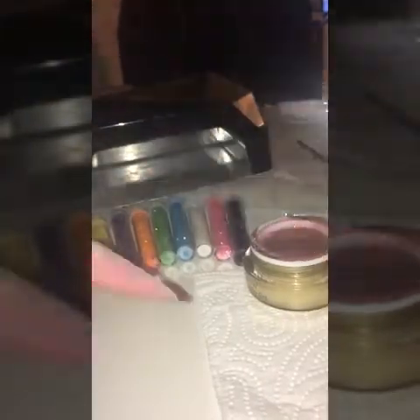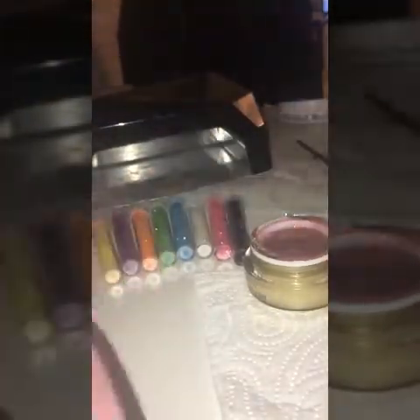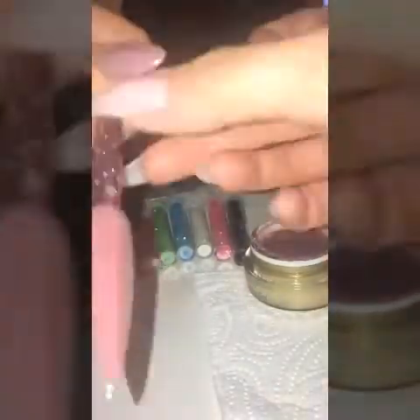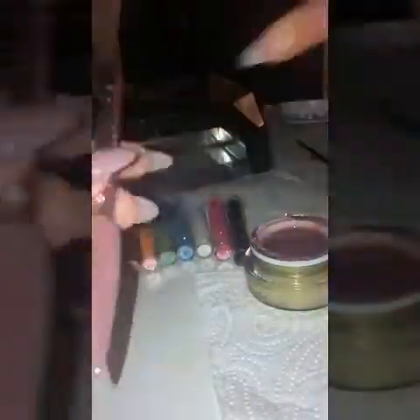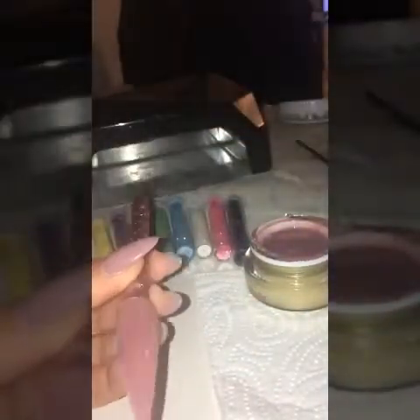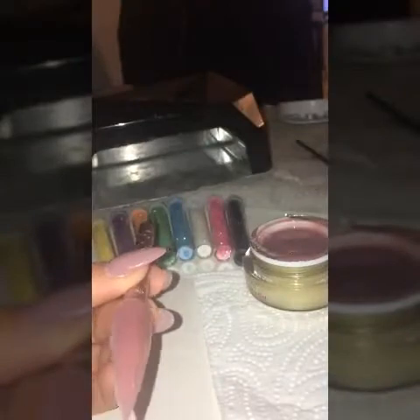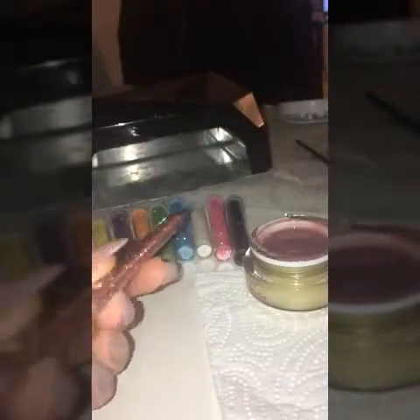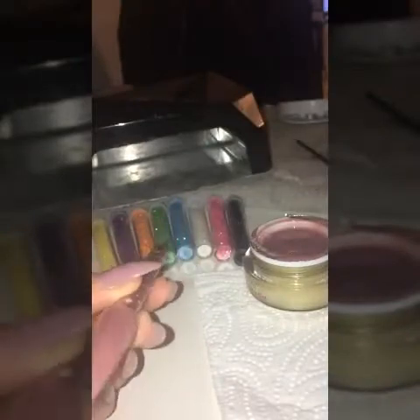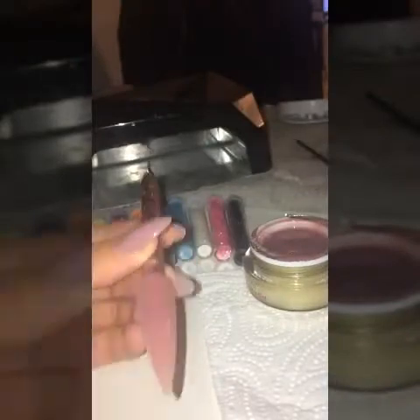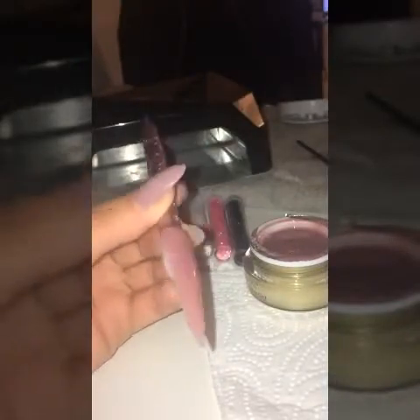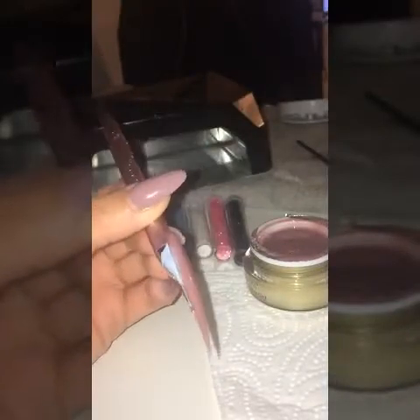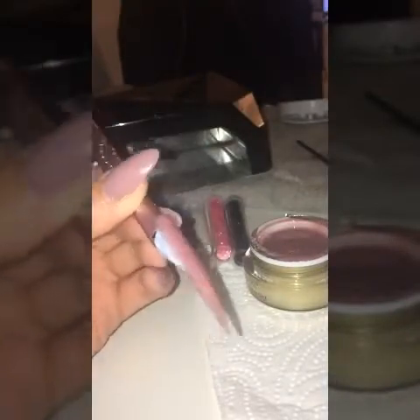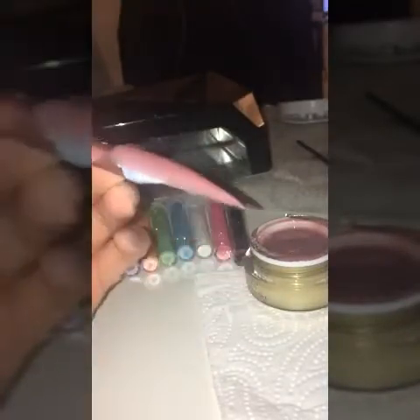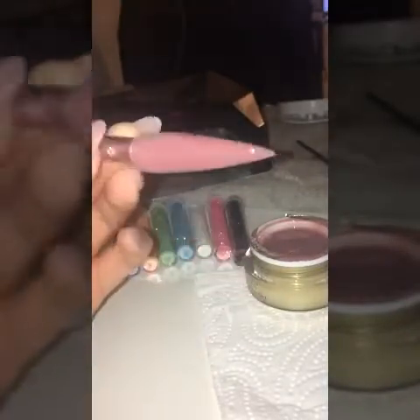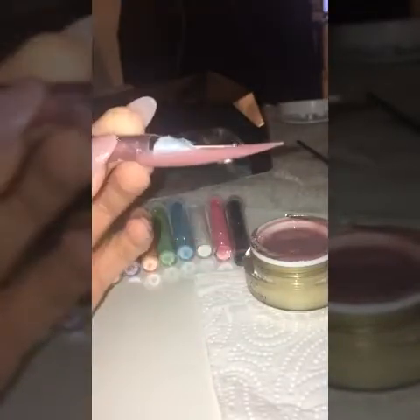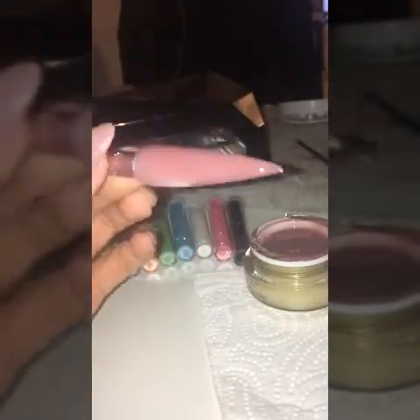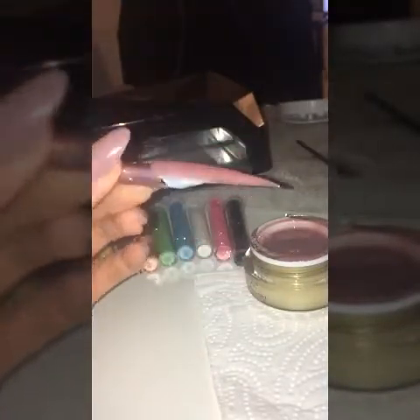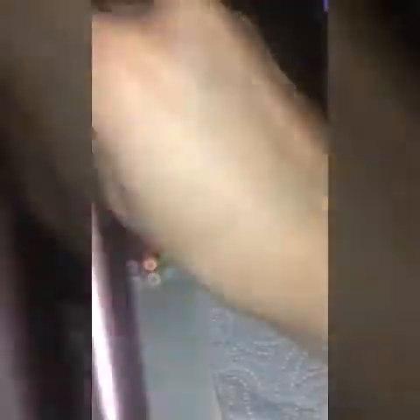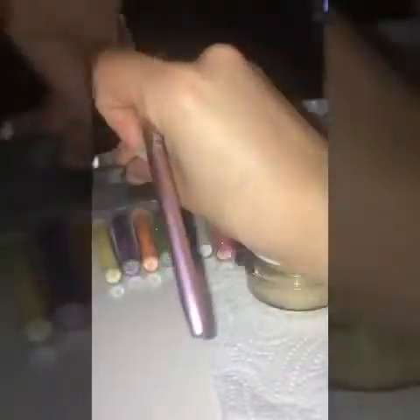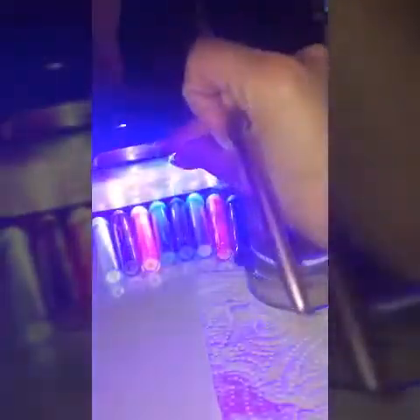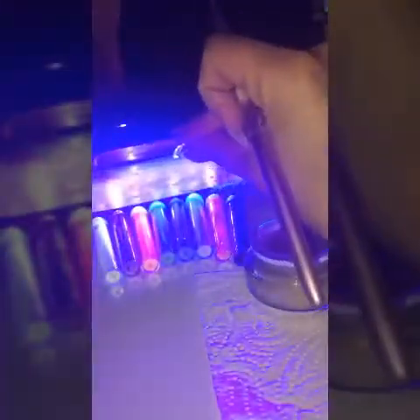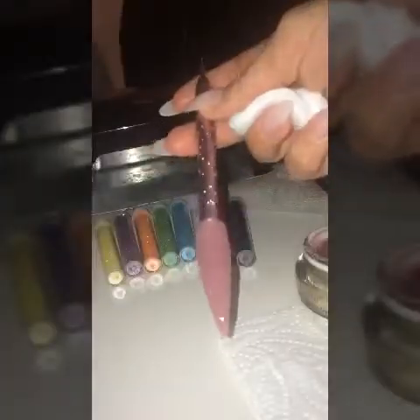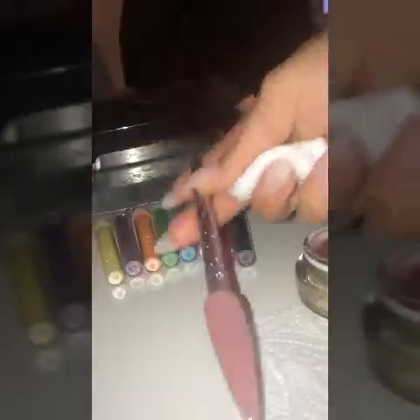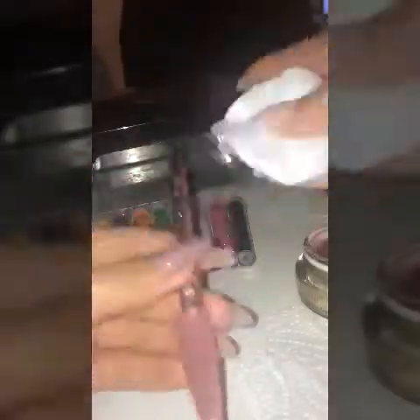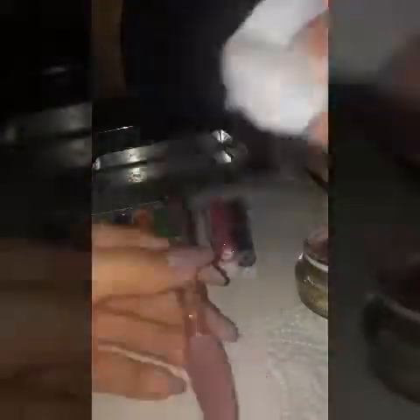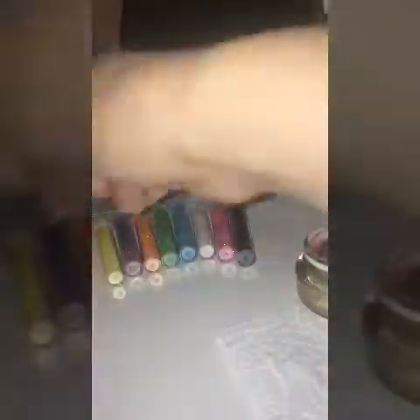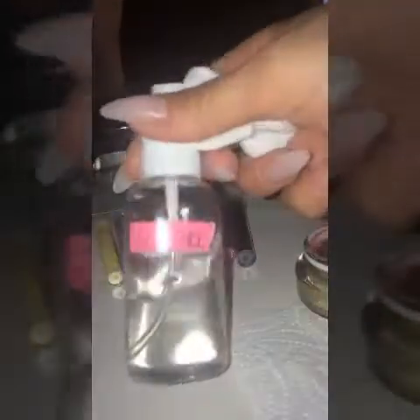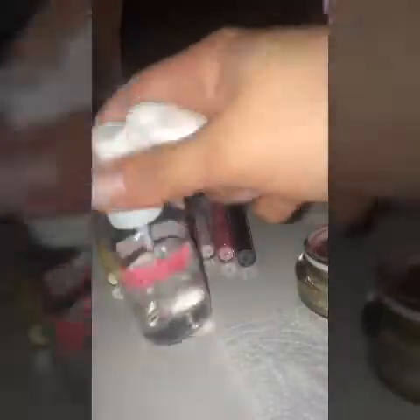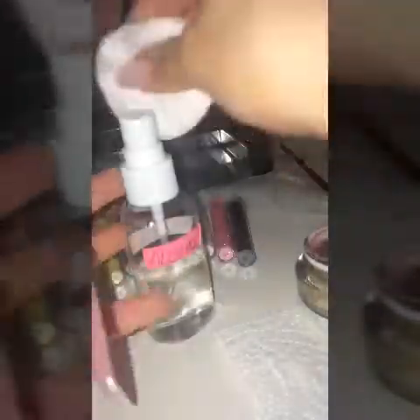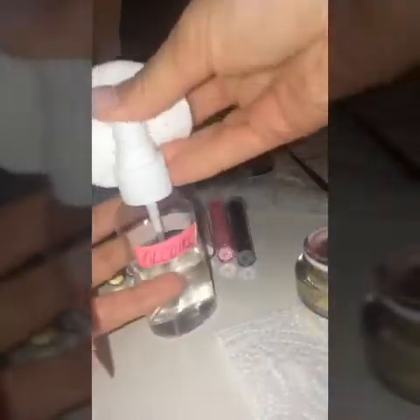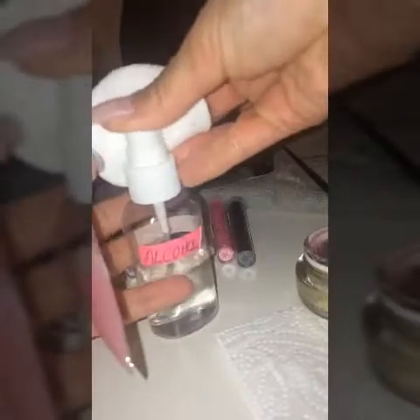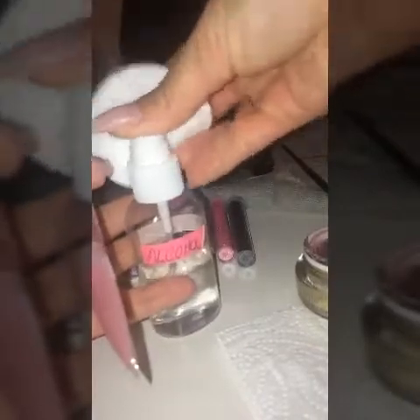Not very nice doing this on the camera, sorry. When you're happy, let it cure for 30 seconds. Now let's clean the tacky layer.